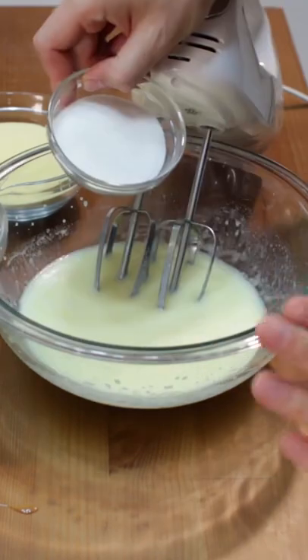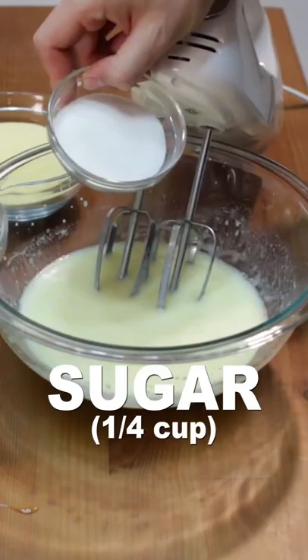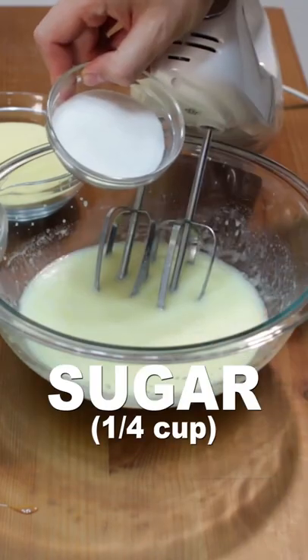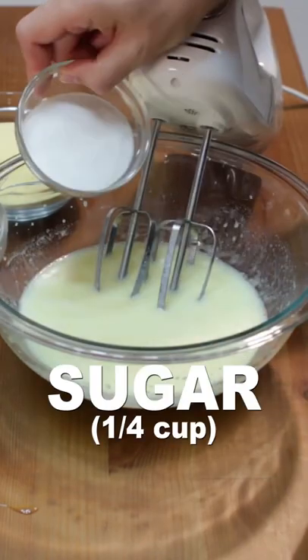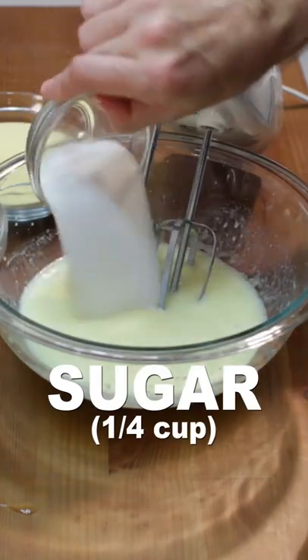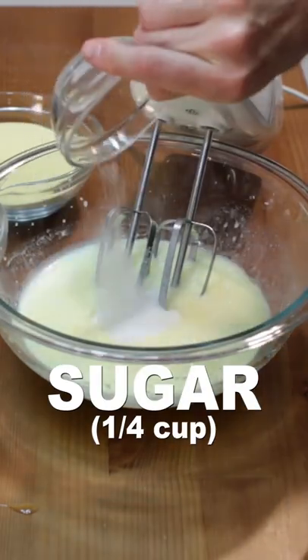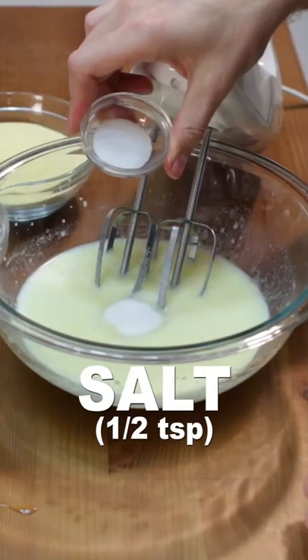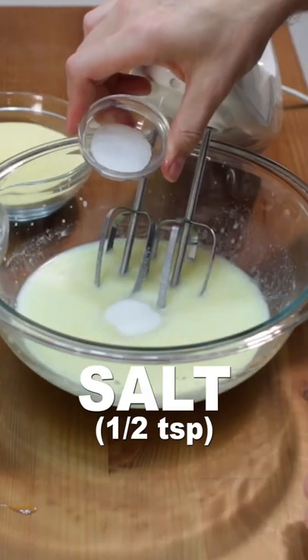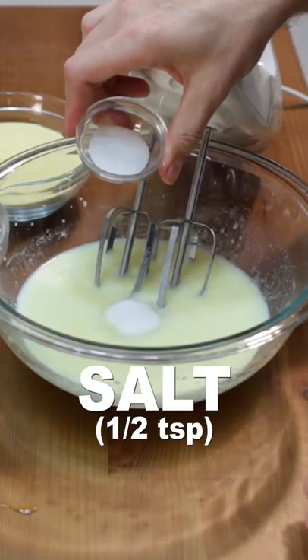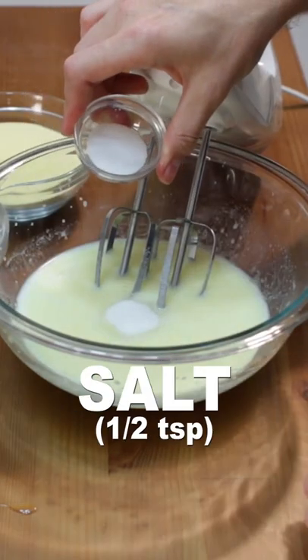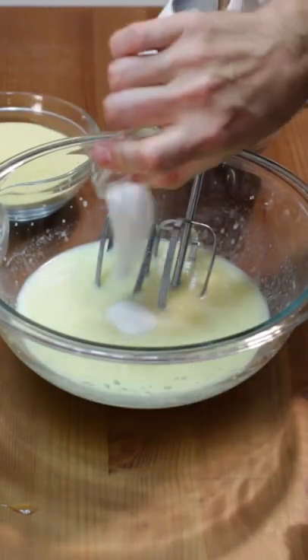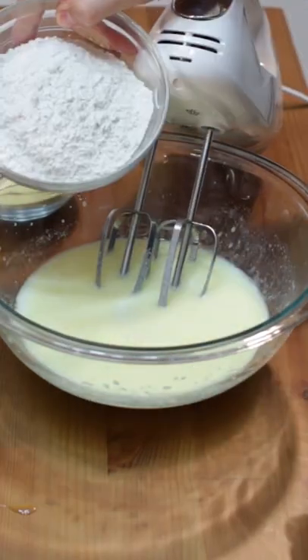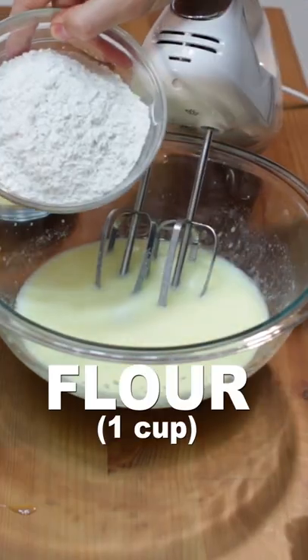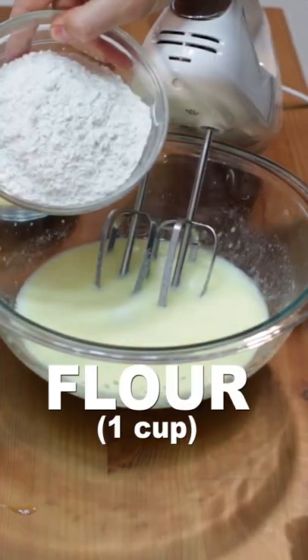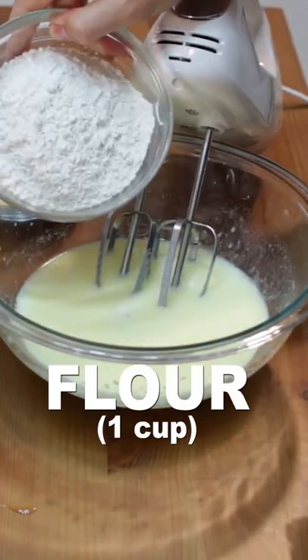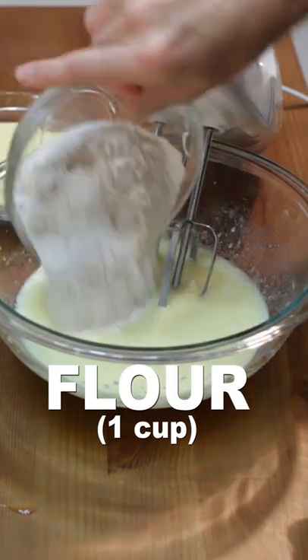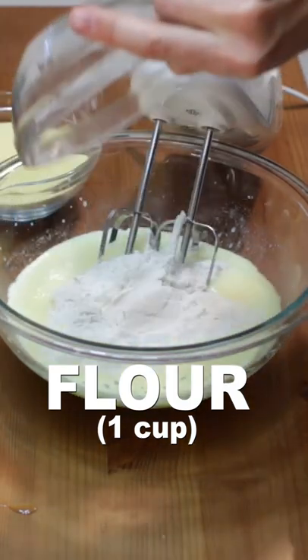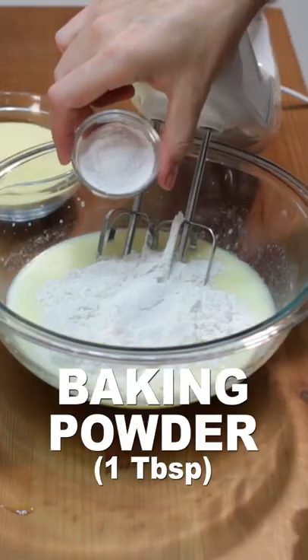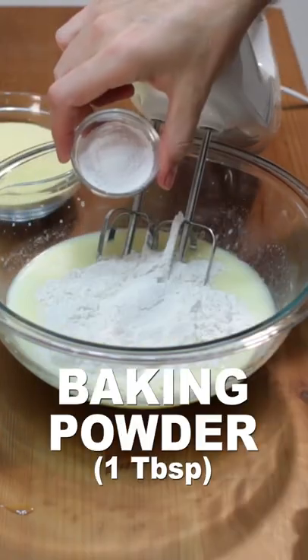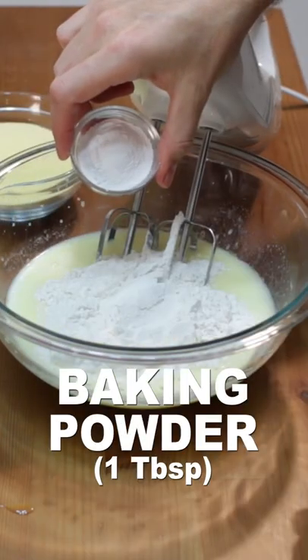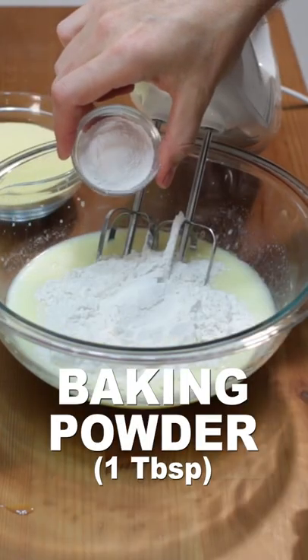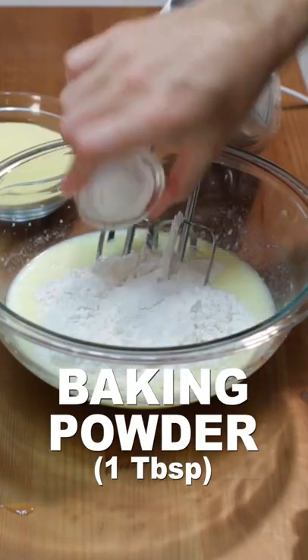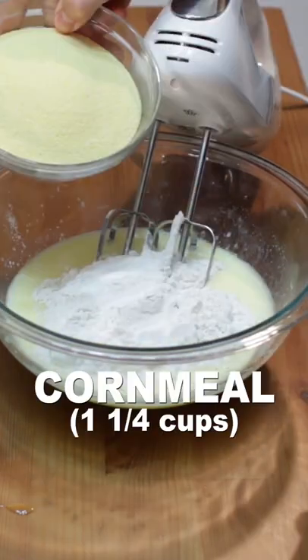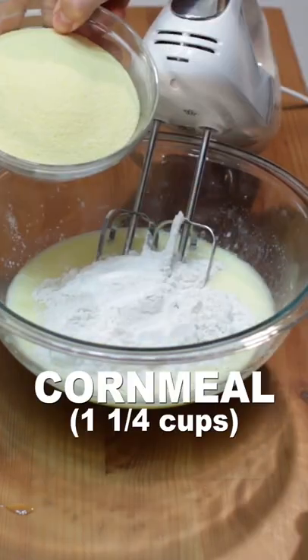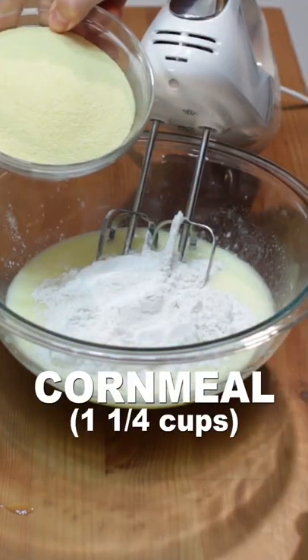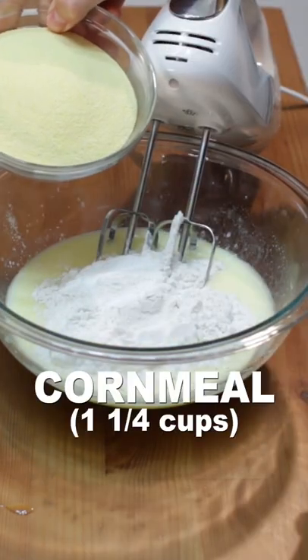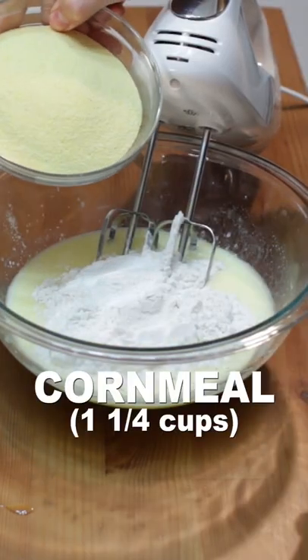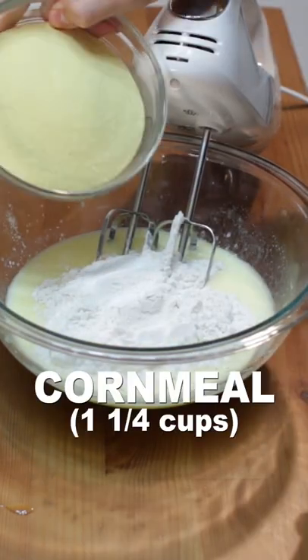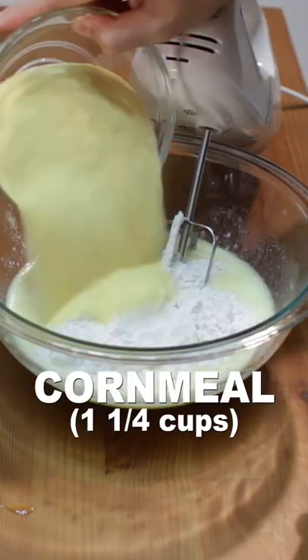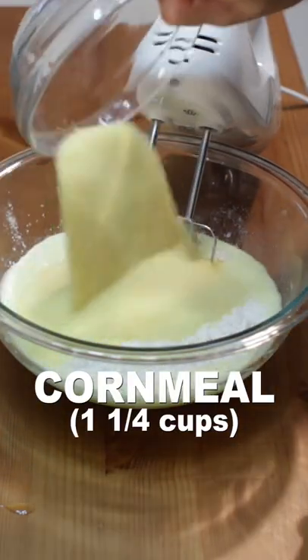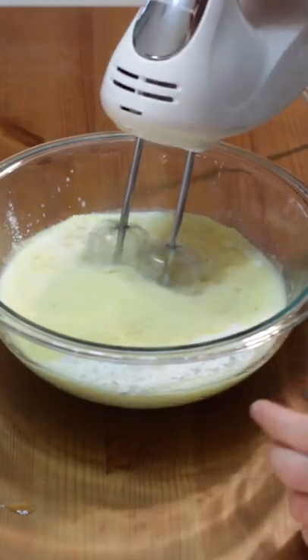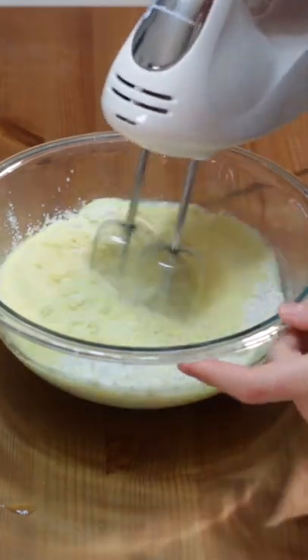Then add 1/4 cup of sugar, 1/2 teaspoon of salt, 1 cup of flour, 1 tablespoon of baking powder, and 1 1/4 cups of cornmeal, and mix.